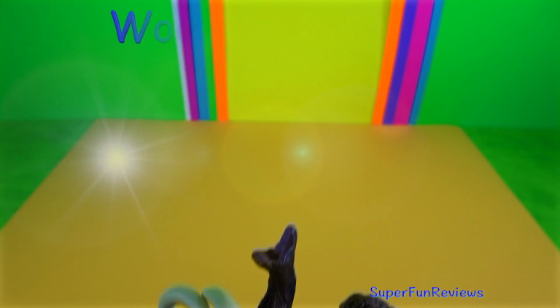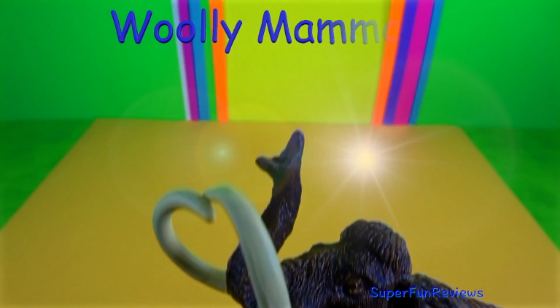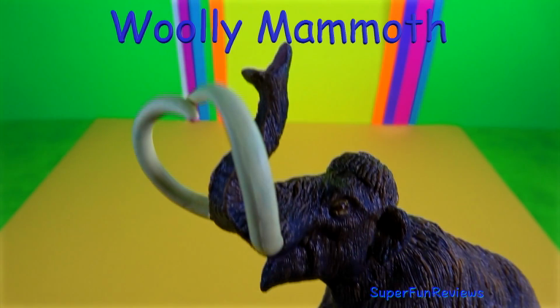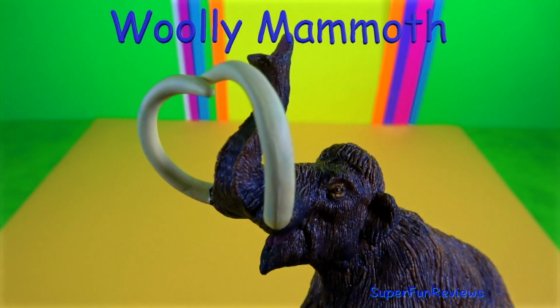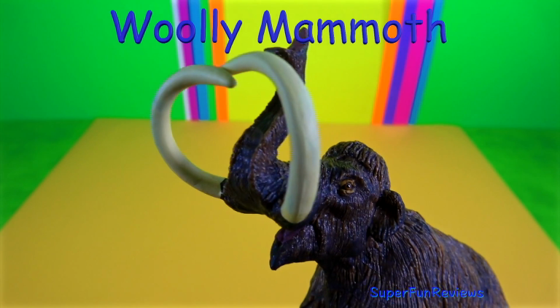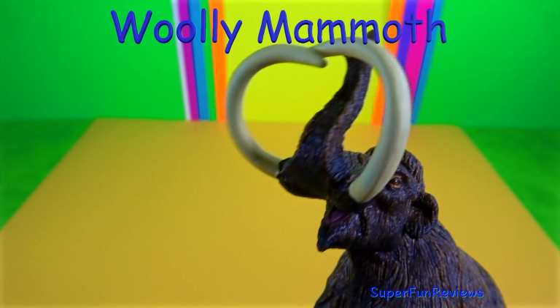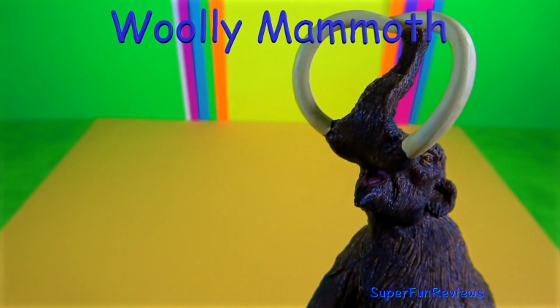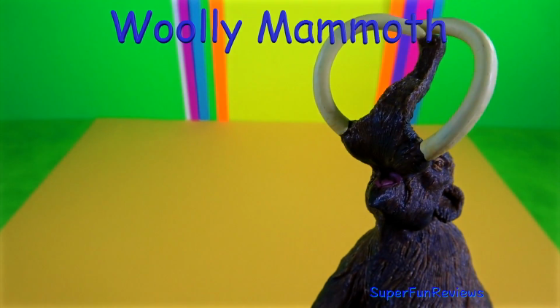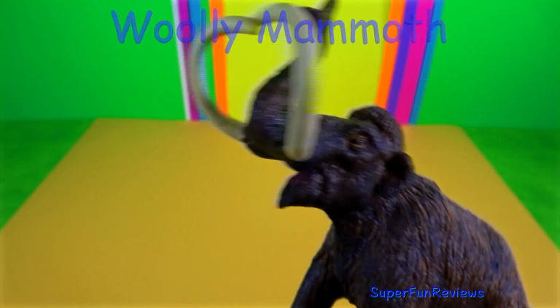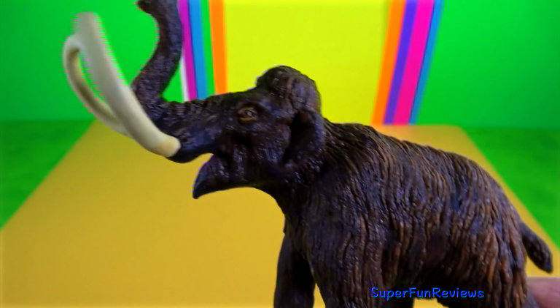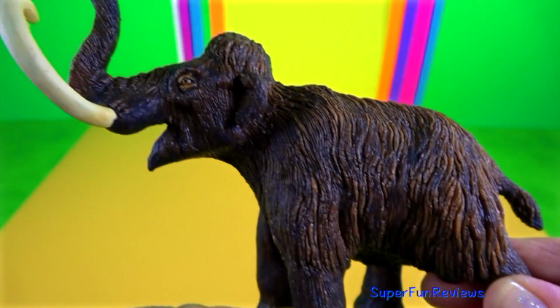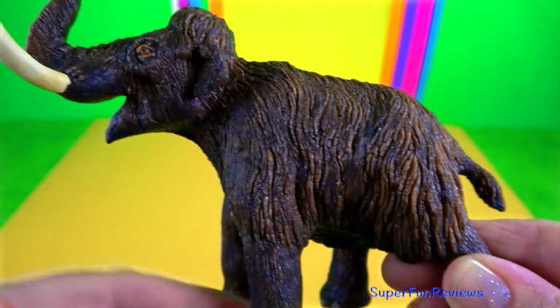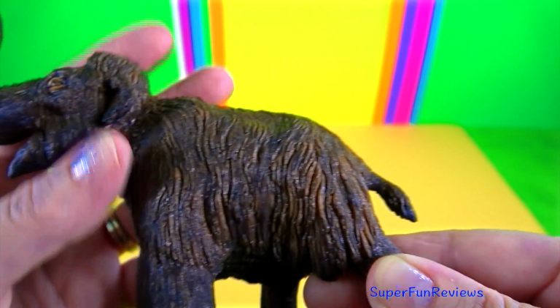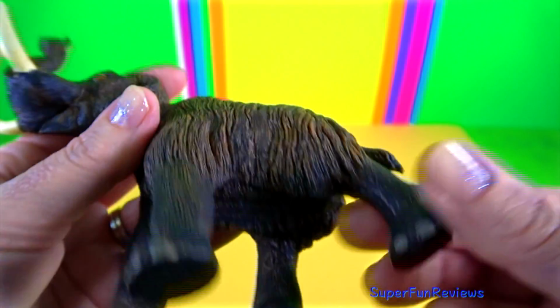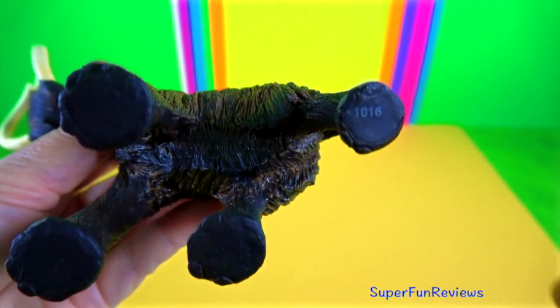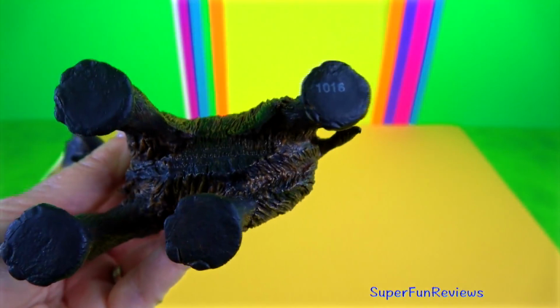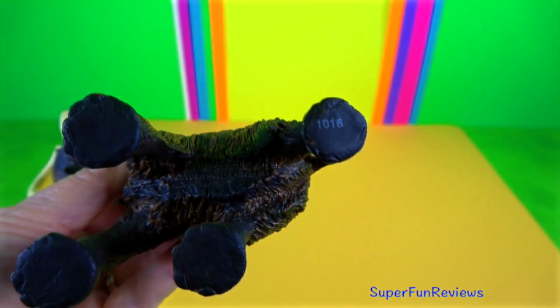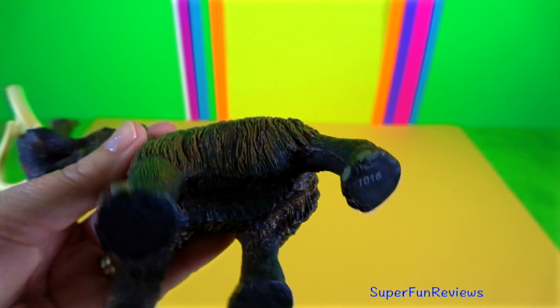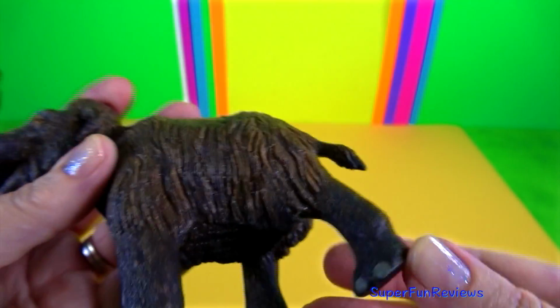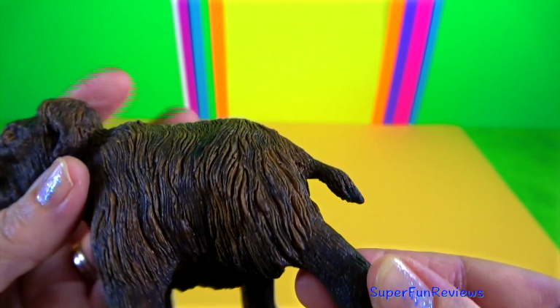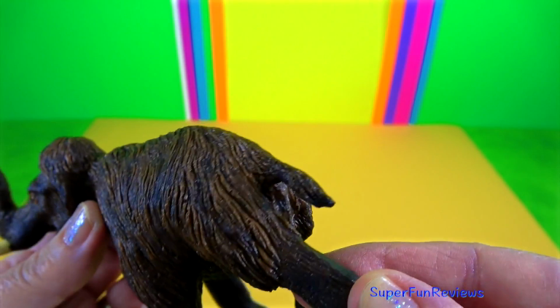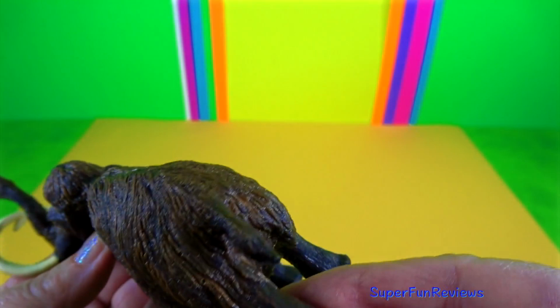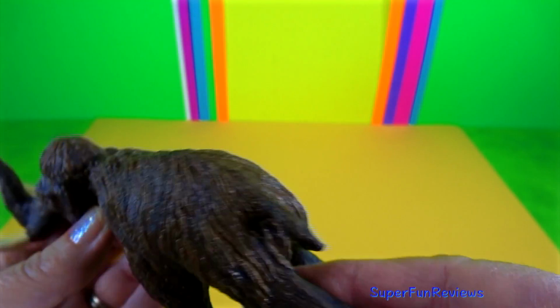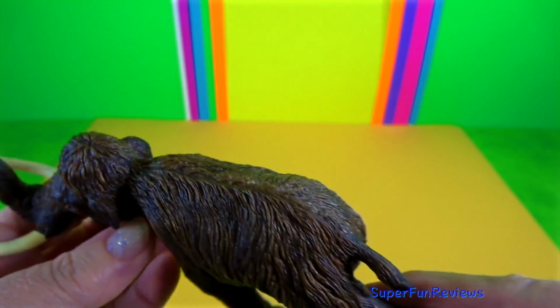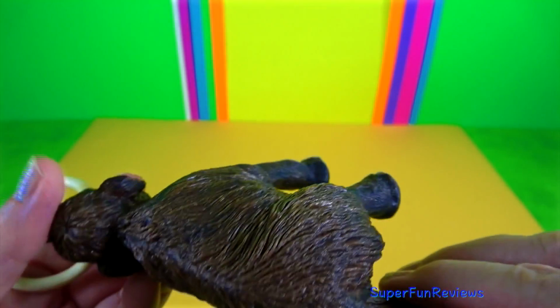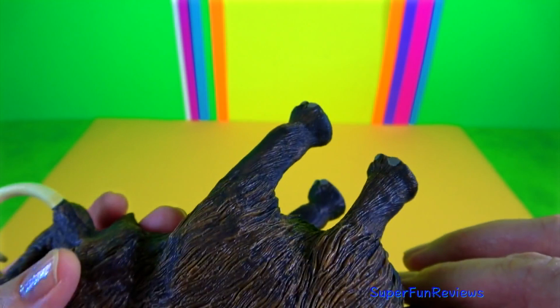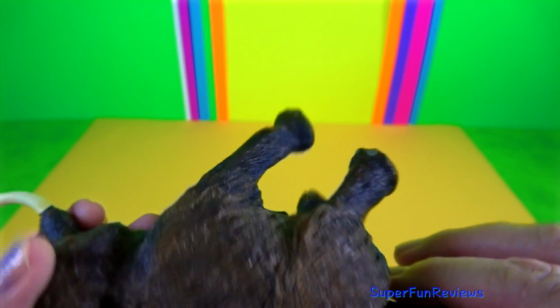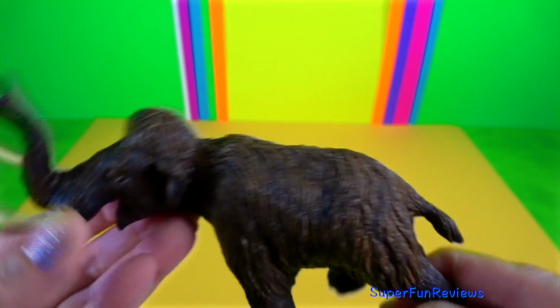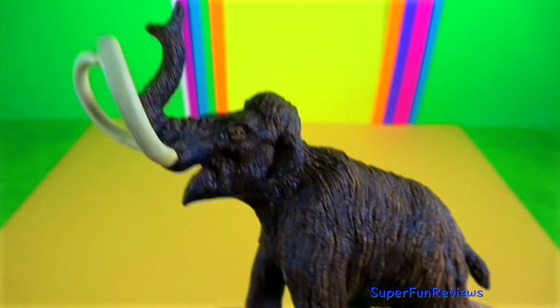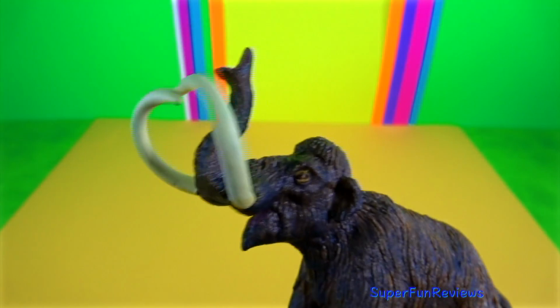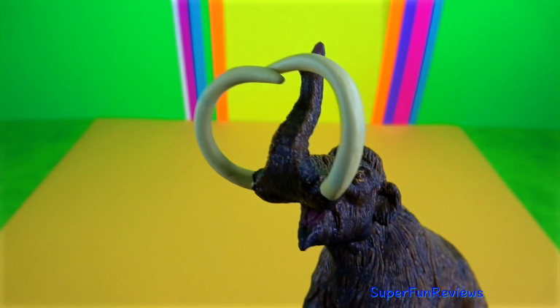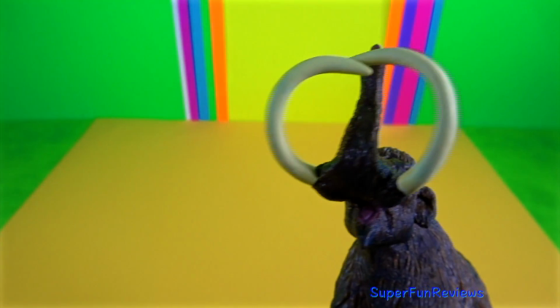I like this pose with the trunk in the air. Tusks are teeth that extend from the mammoth's mouth. They have growth rings like a tree which helps identify the age of the animal at the time of death.